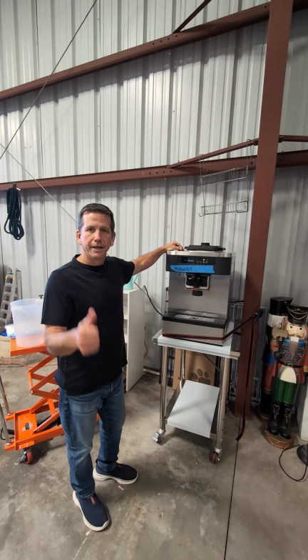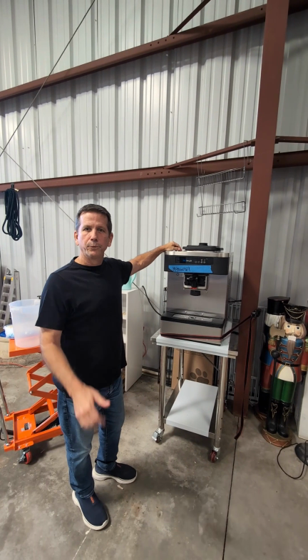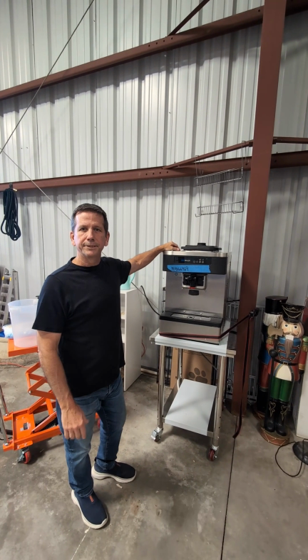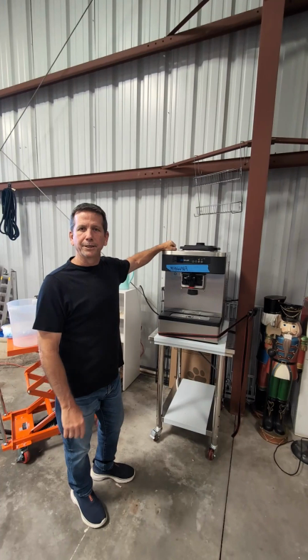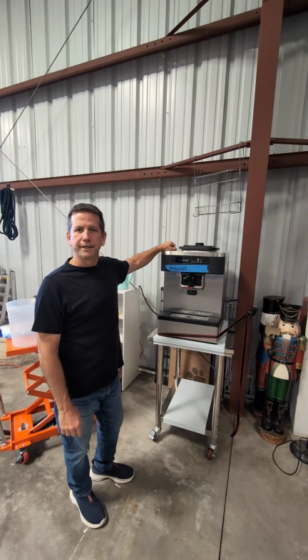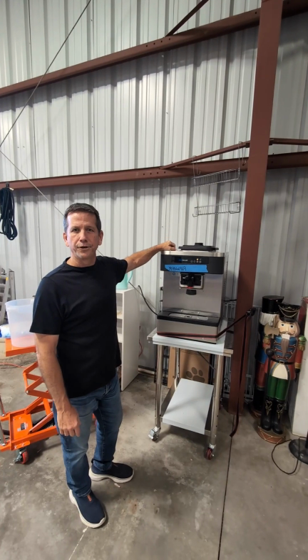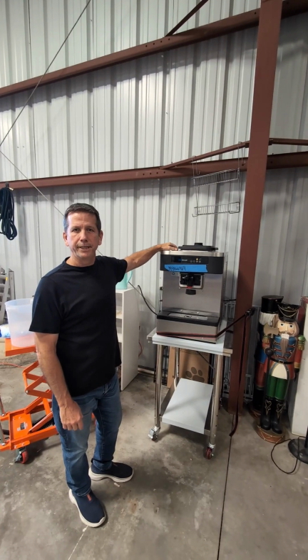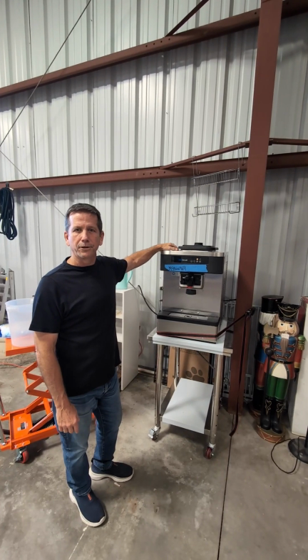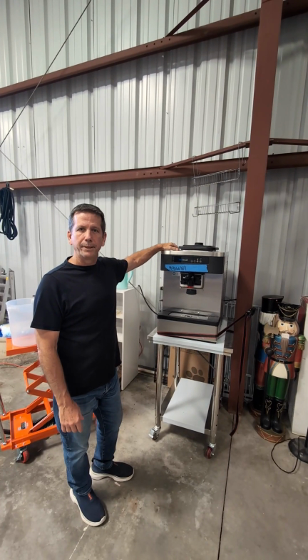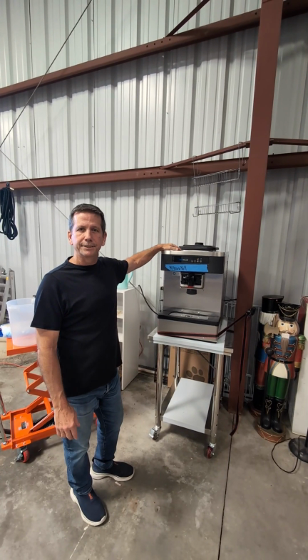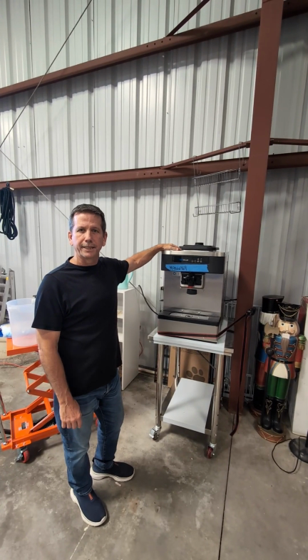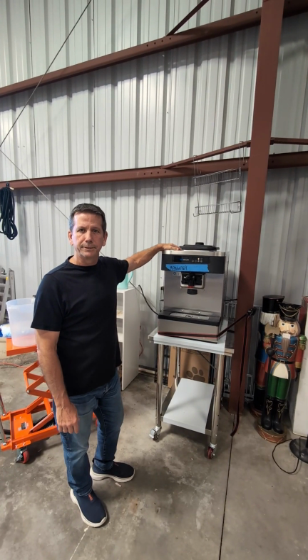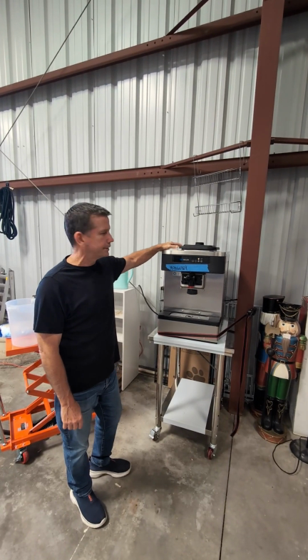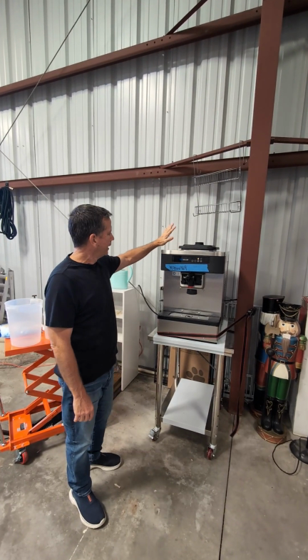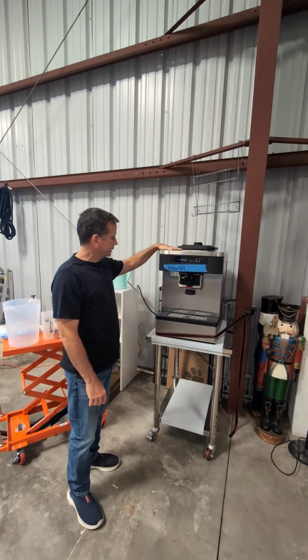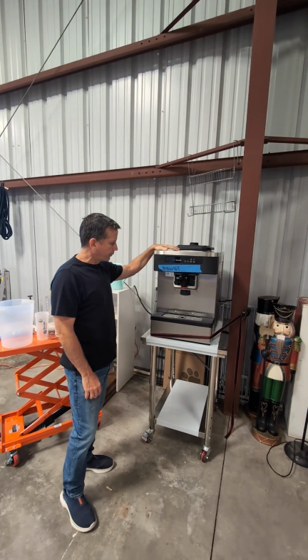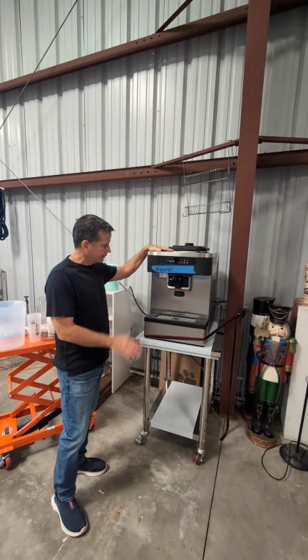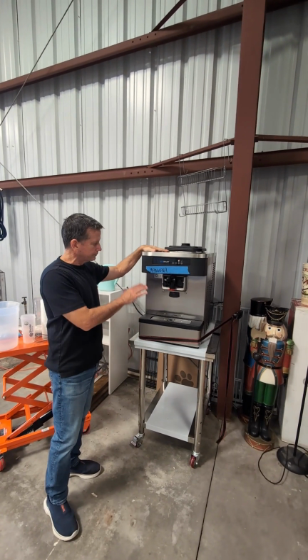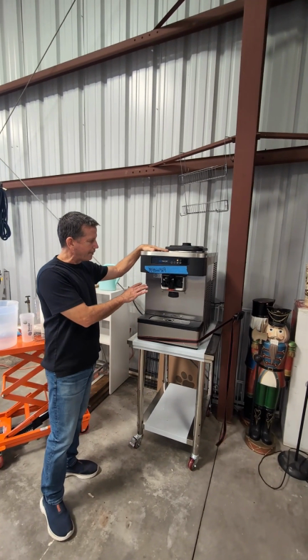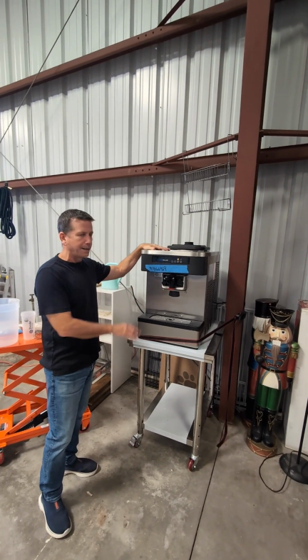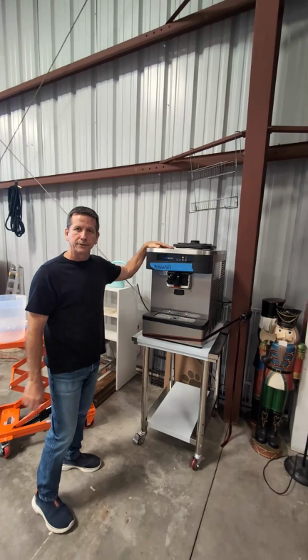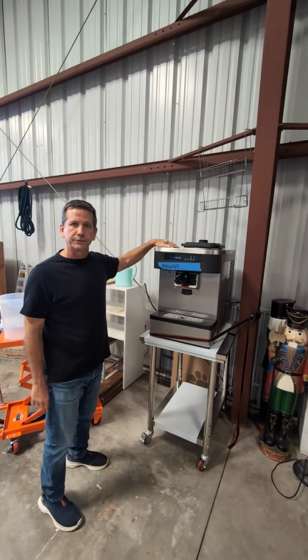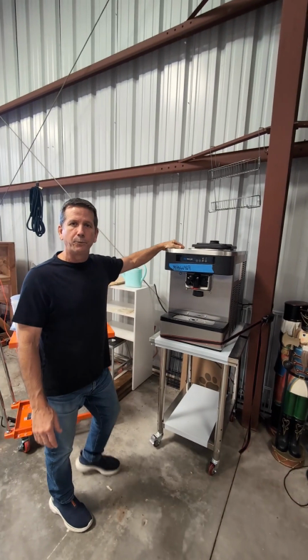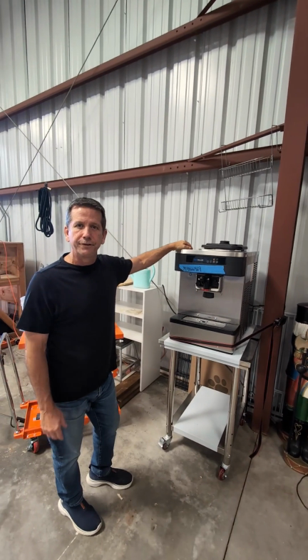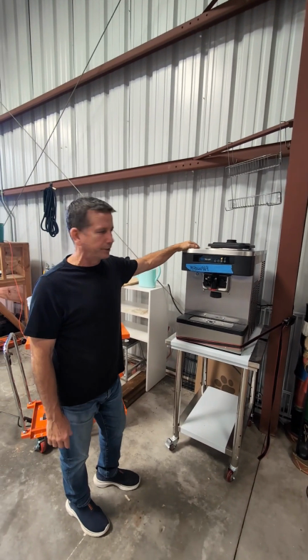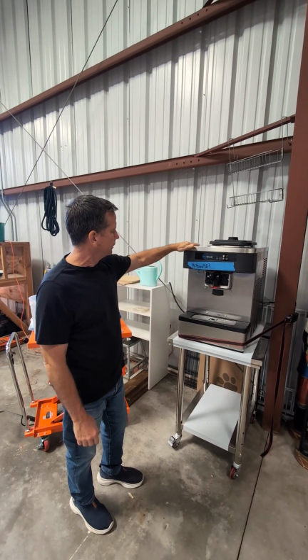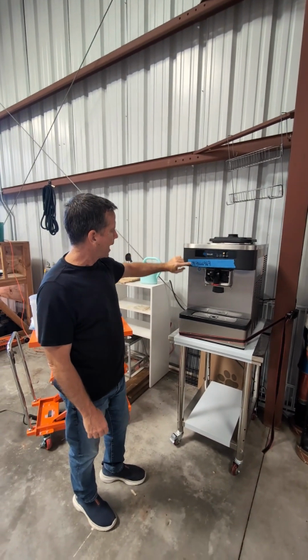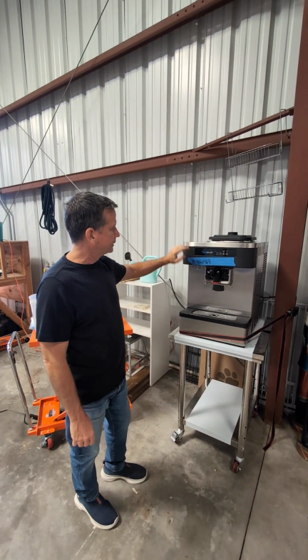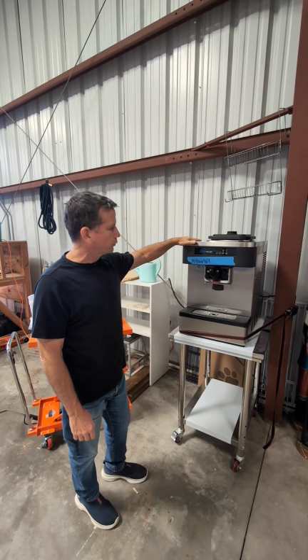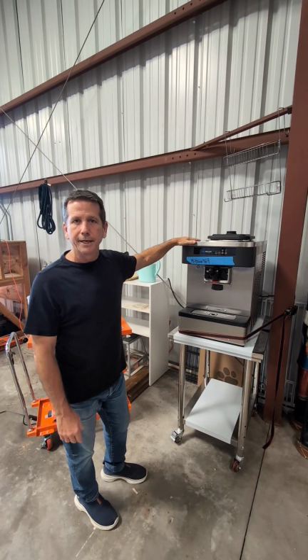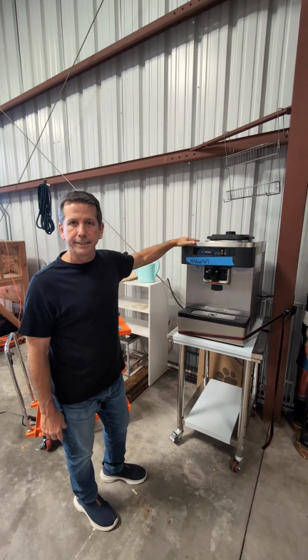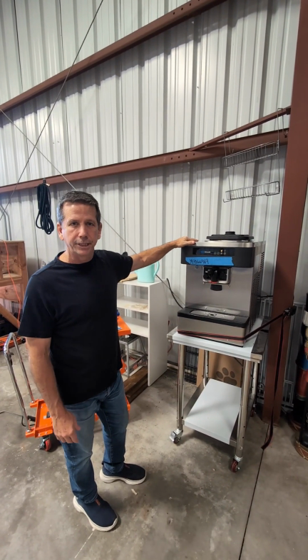Neil Williams here, president of Turnkey Parlor — we buy and sell ice cream machines. This is a great little countertop Taylor C152, and it happens to be a 2019 machine.